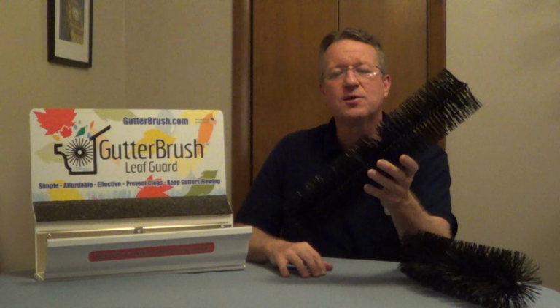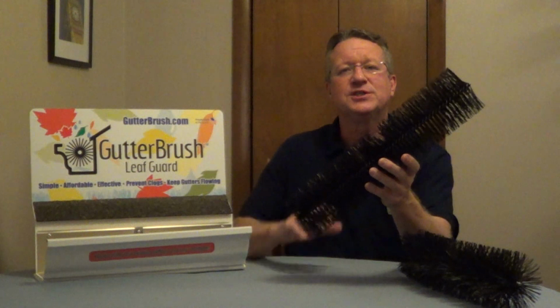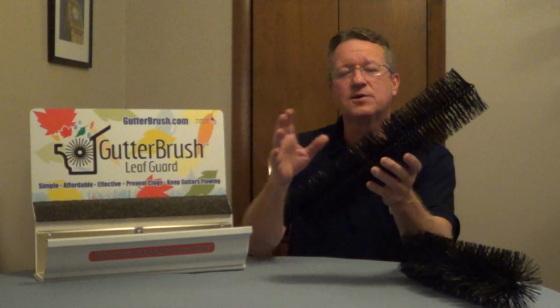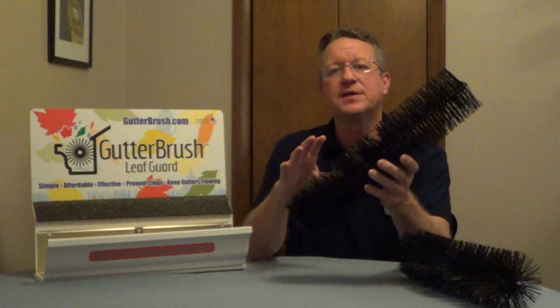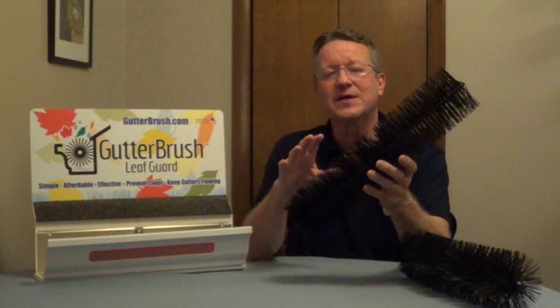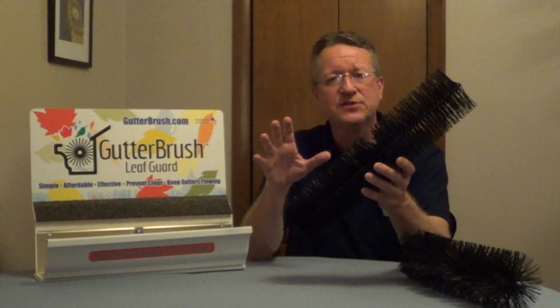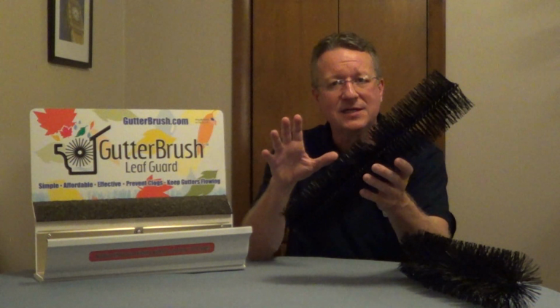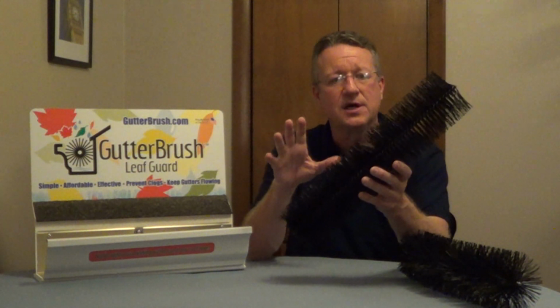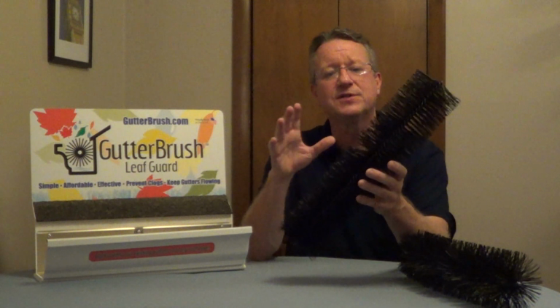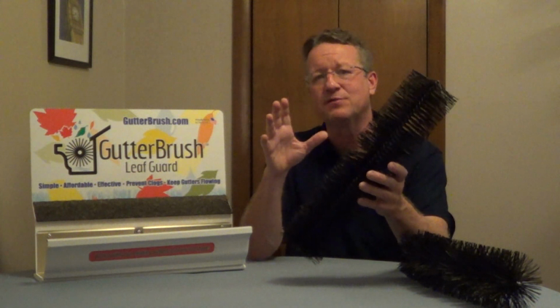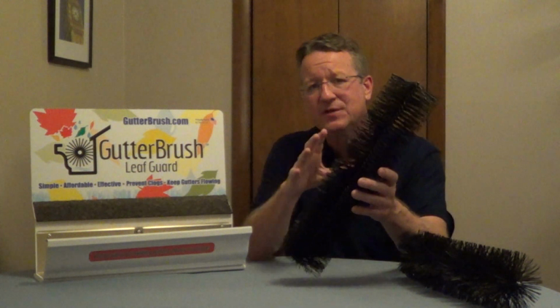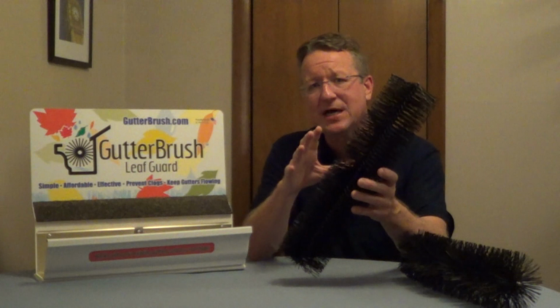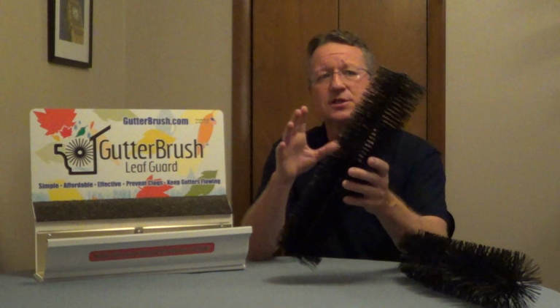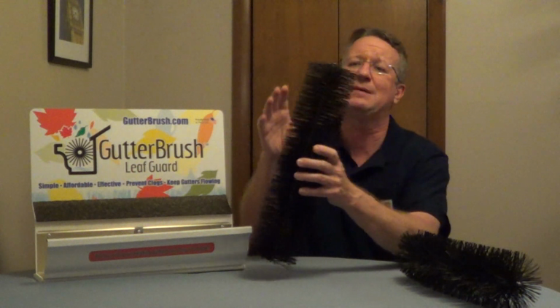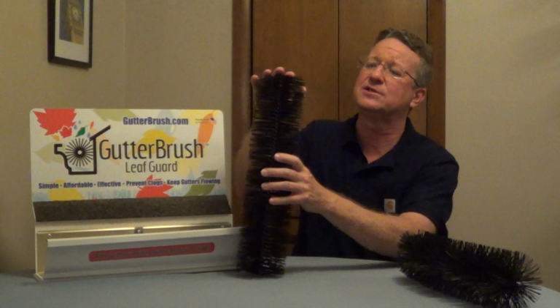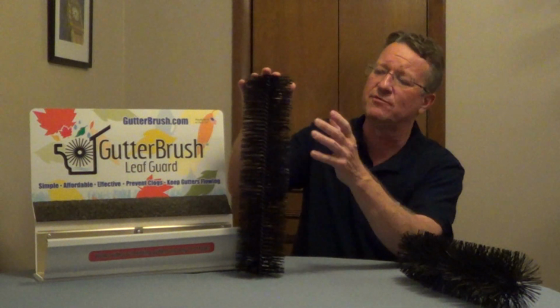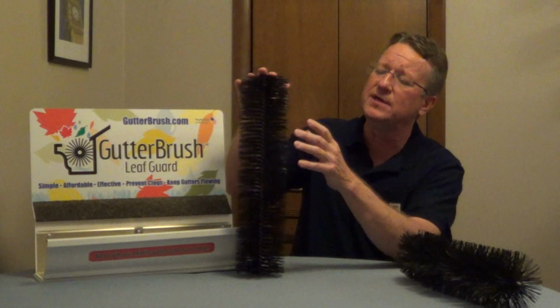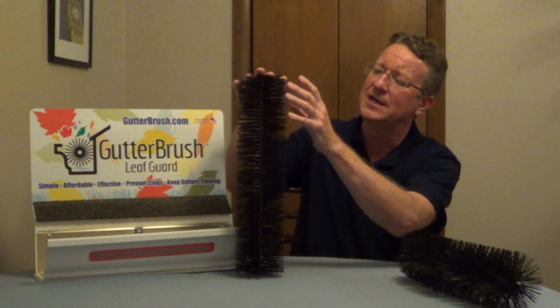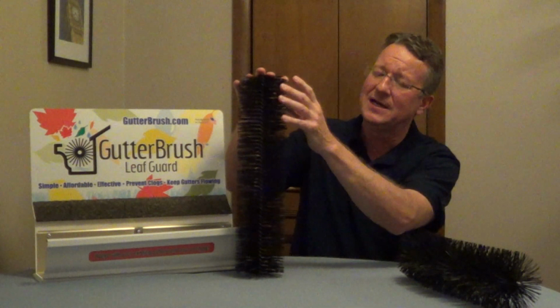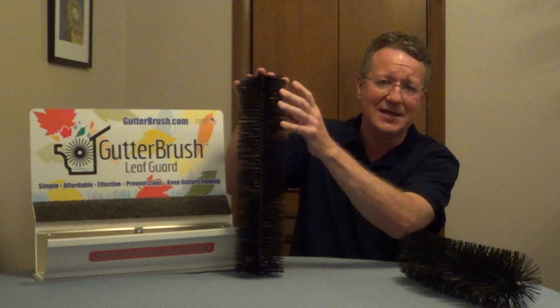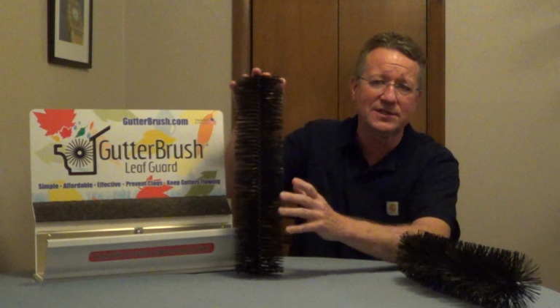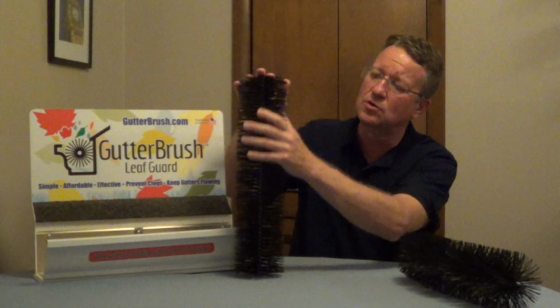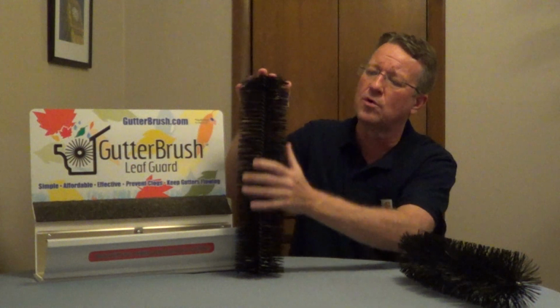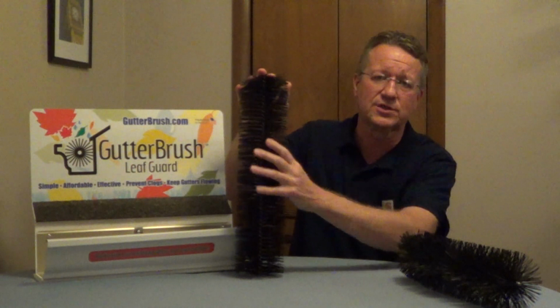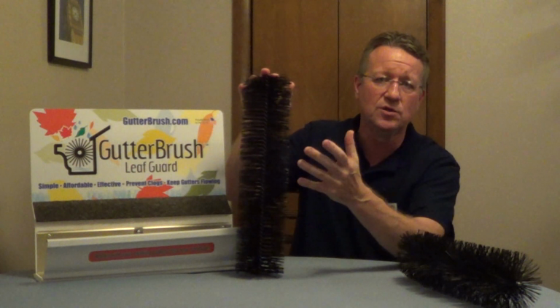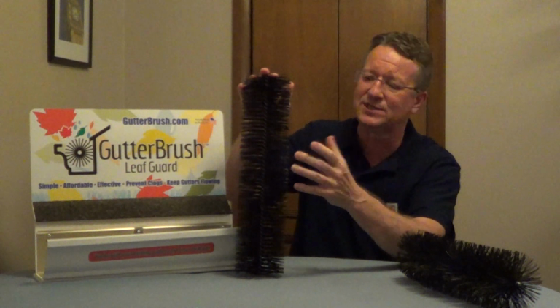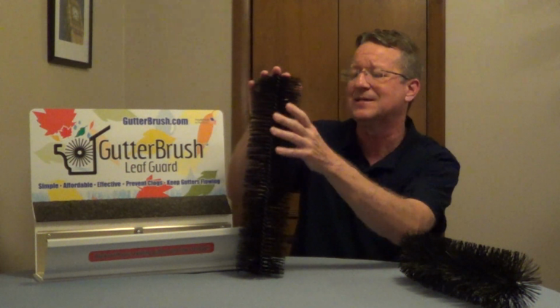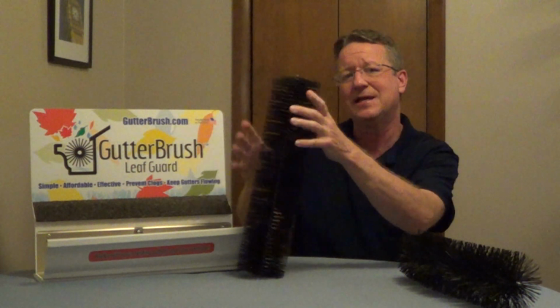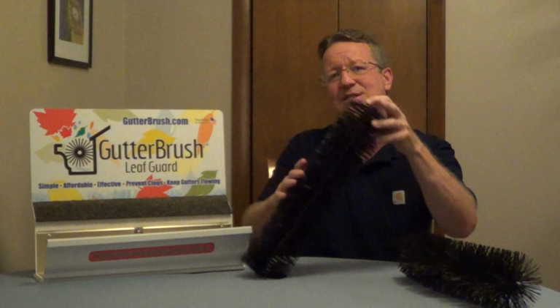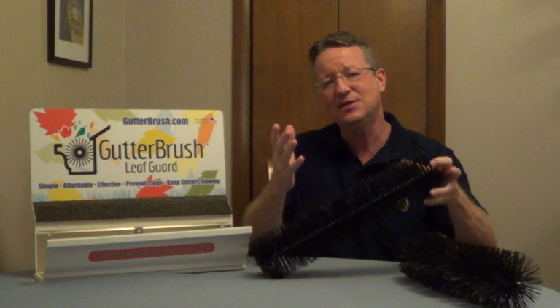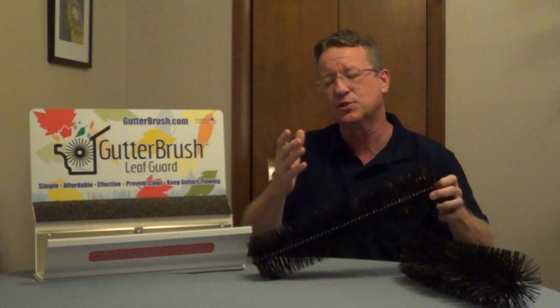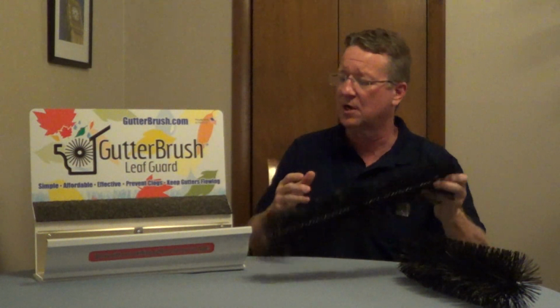Gutter Brush is a gutter guard to help prevent leaves from getting into your gutter, and this comes in five different sizes. The most common size is going to be five inch. It has a galvanized steel core and the bristles are UV protected.